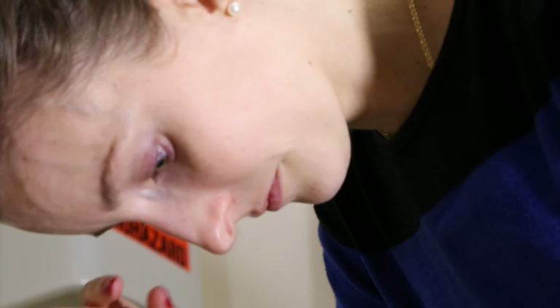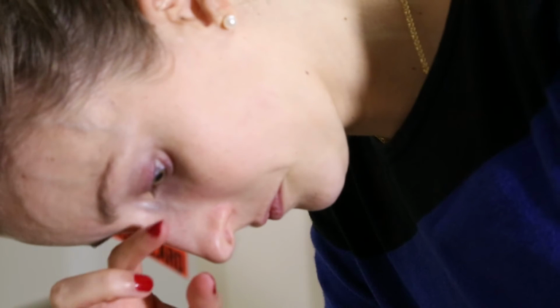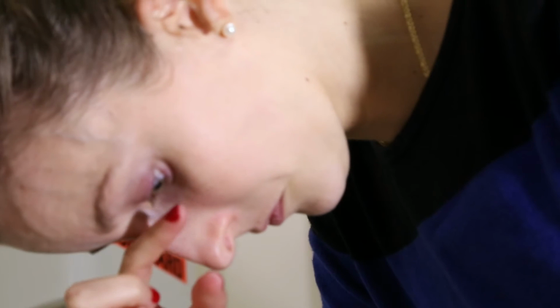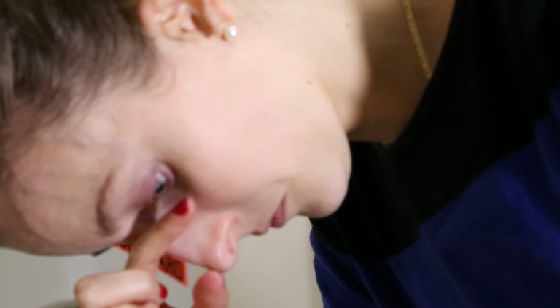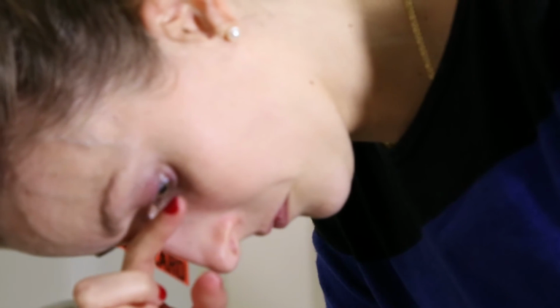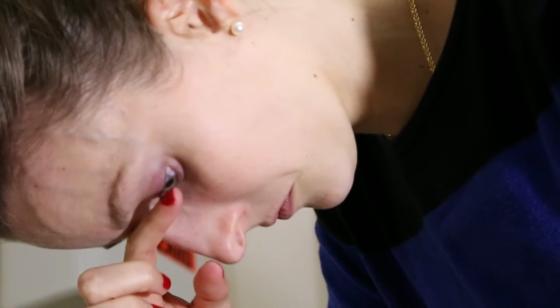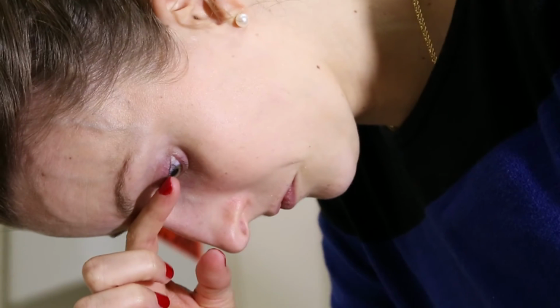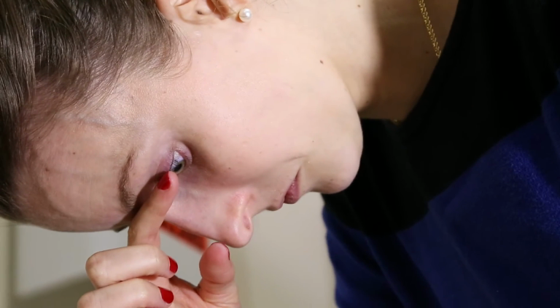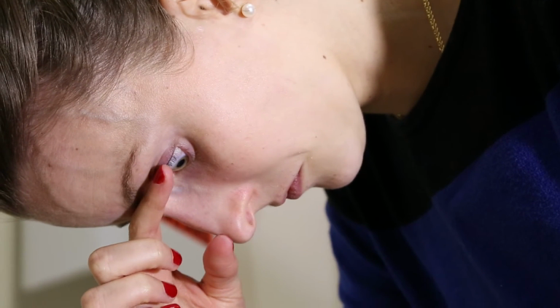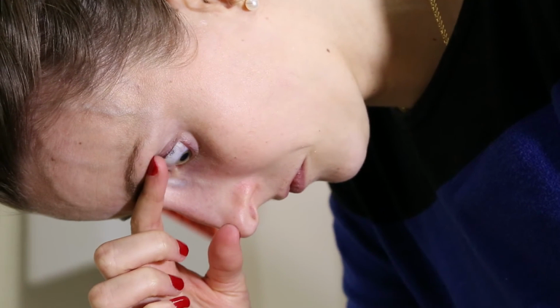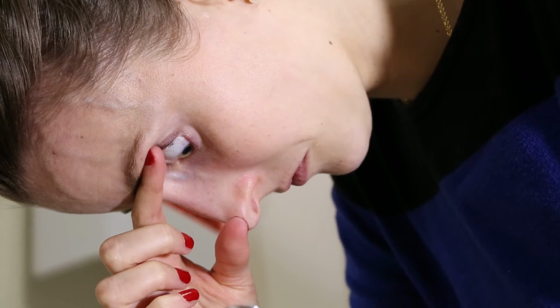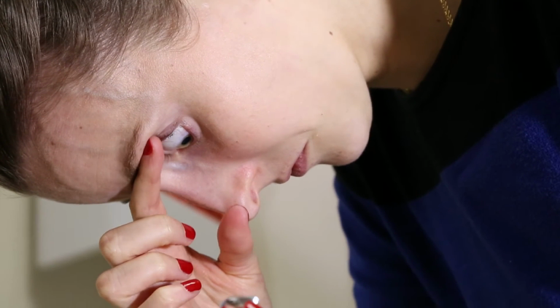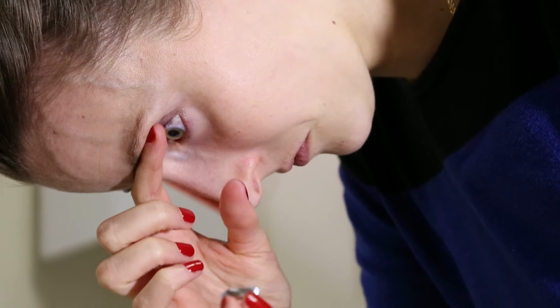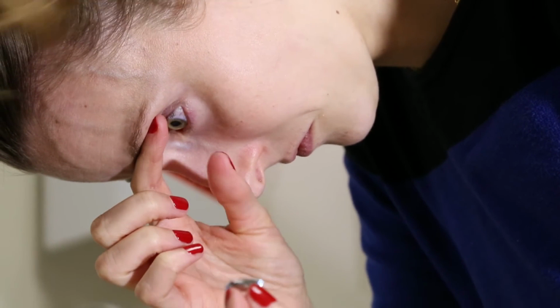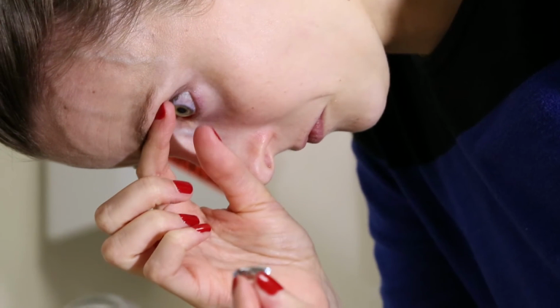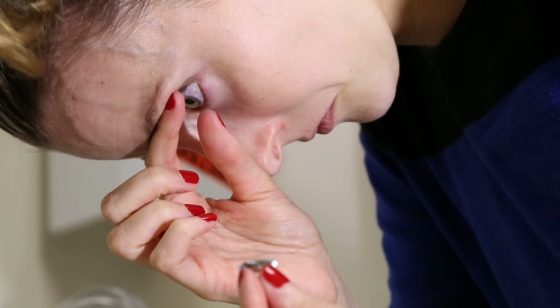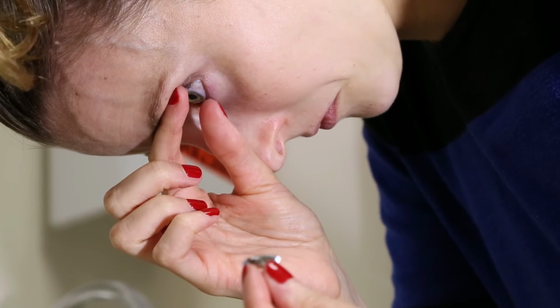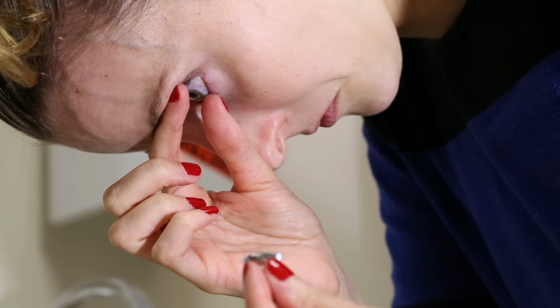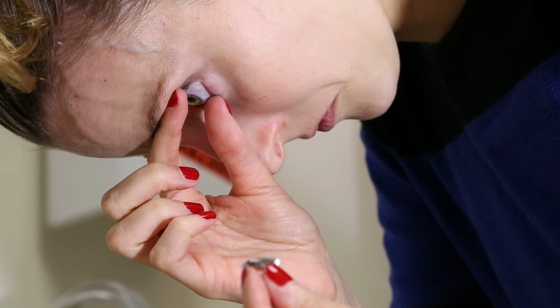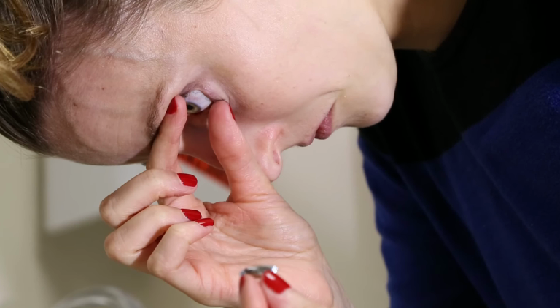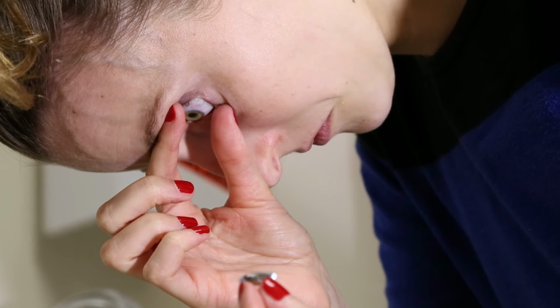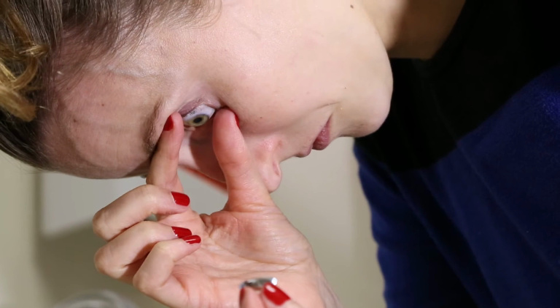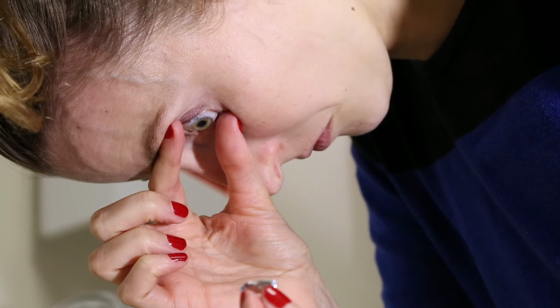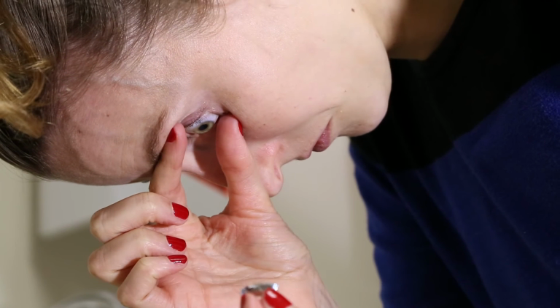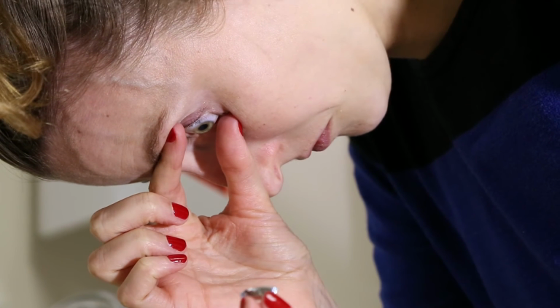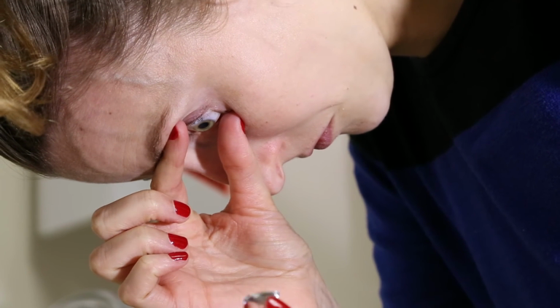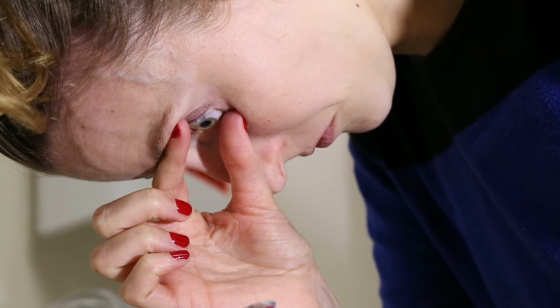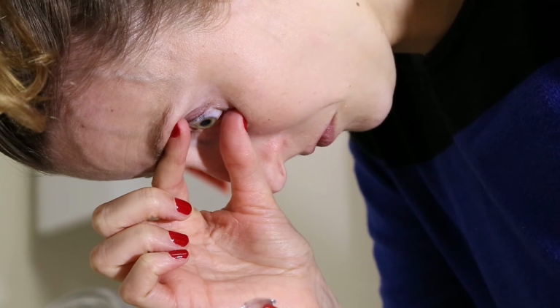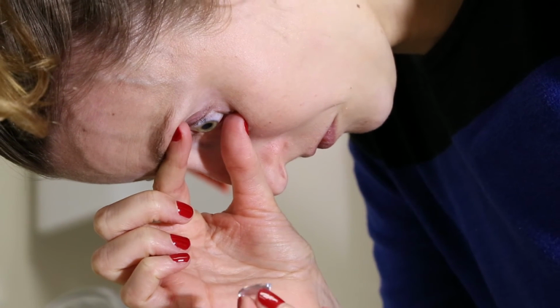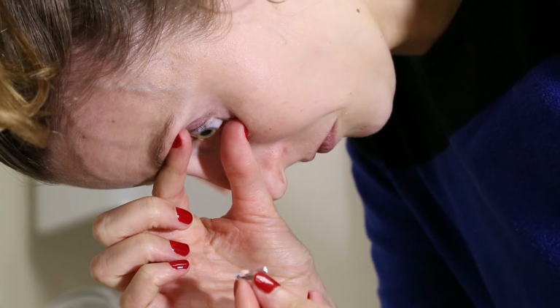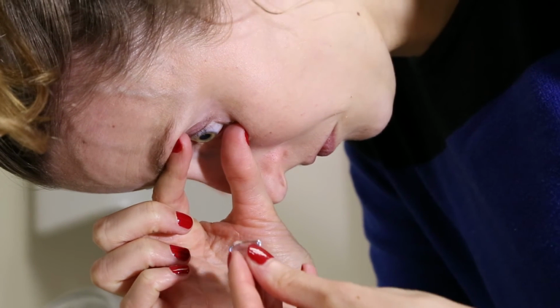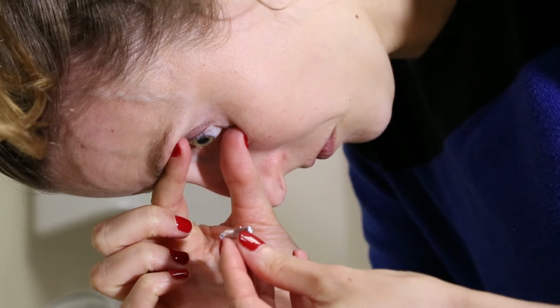Look down, grabbing the top lid at the lash margin. Look up, grabbing the bottom lid at the lash margin.